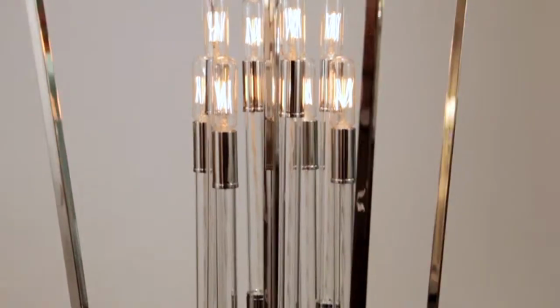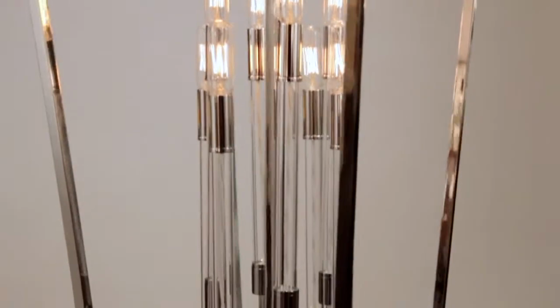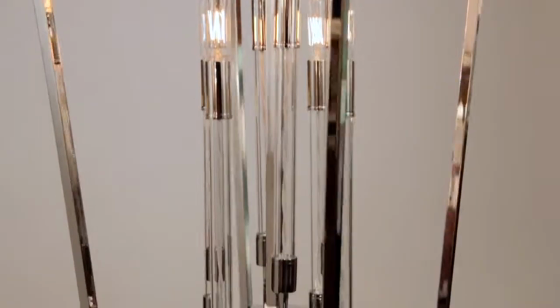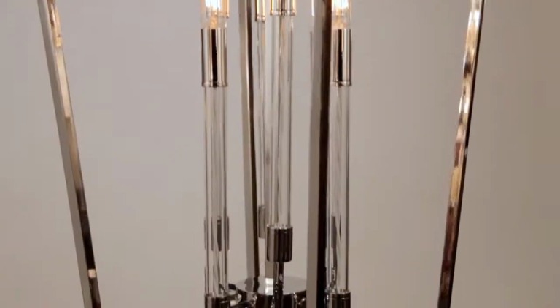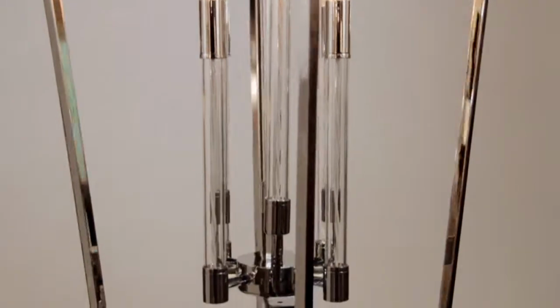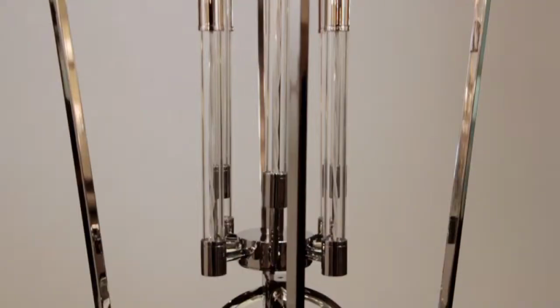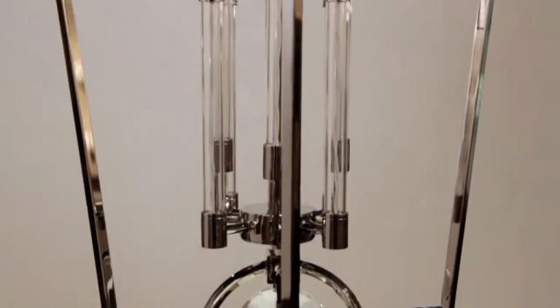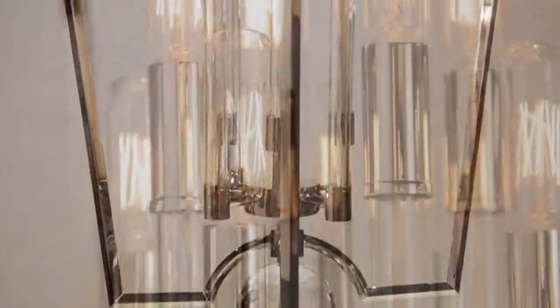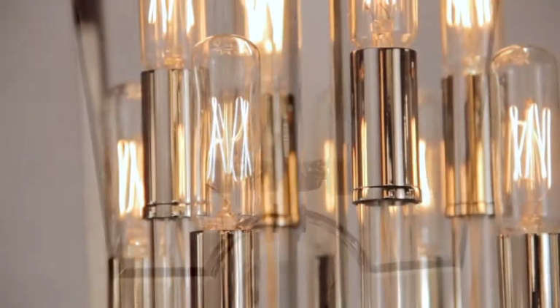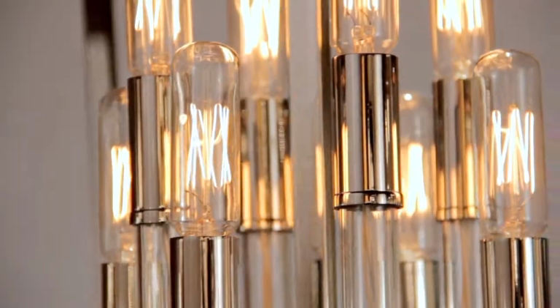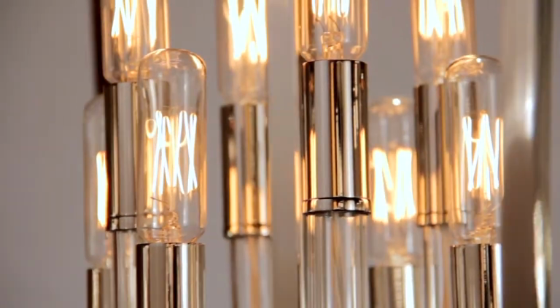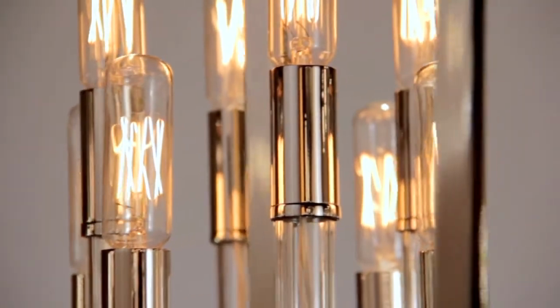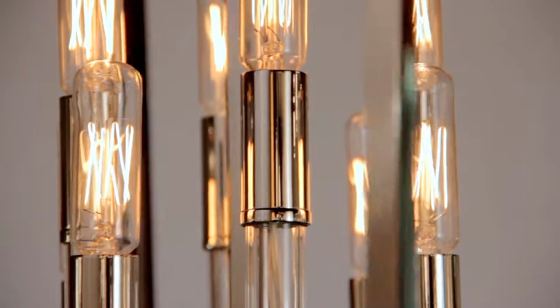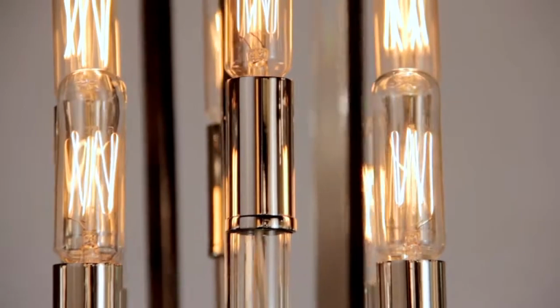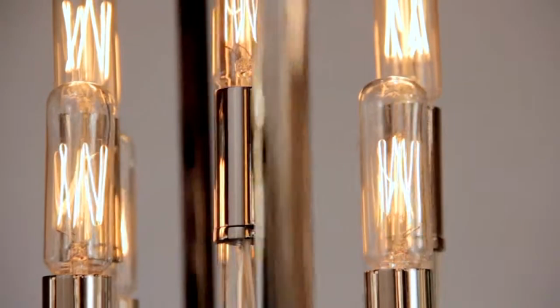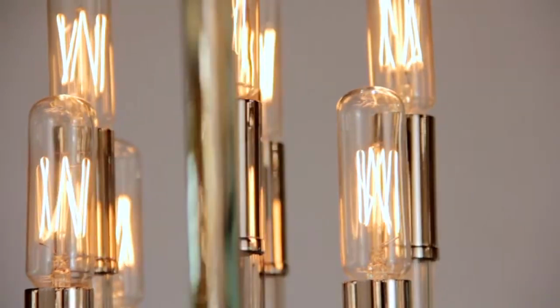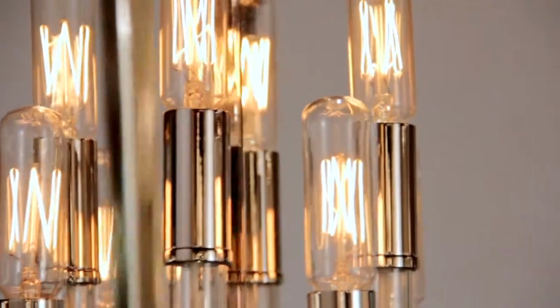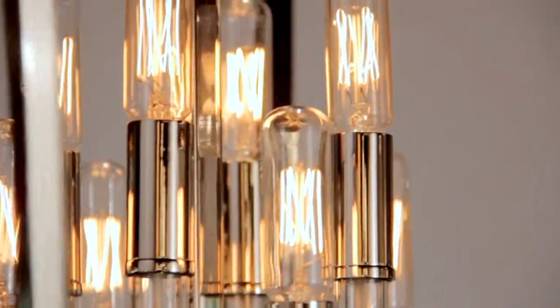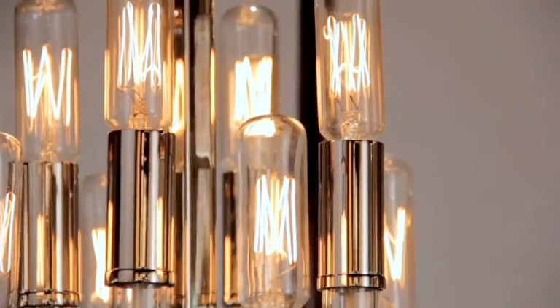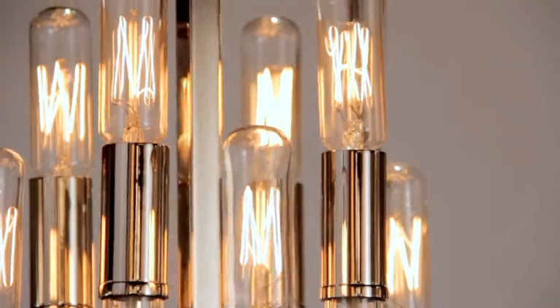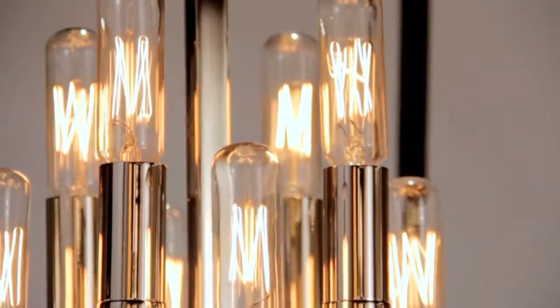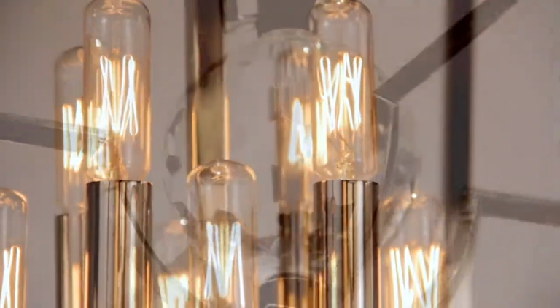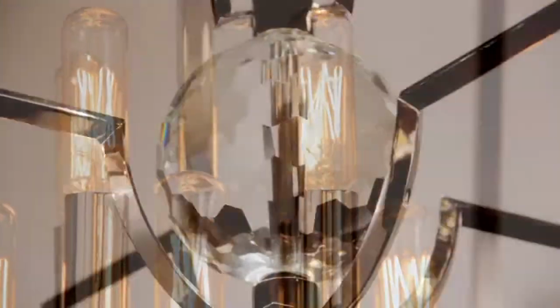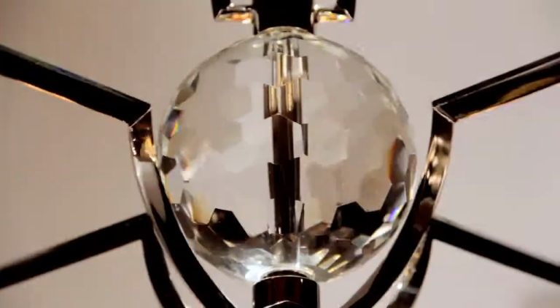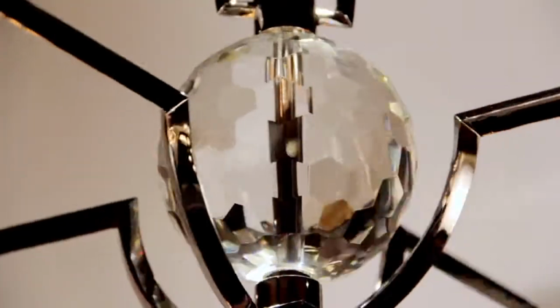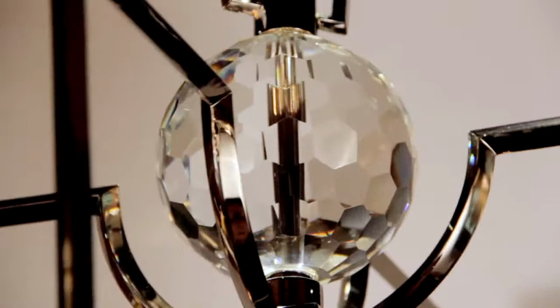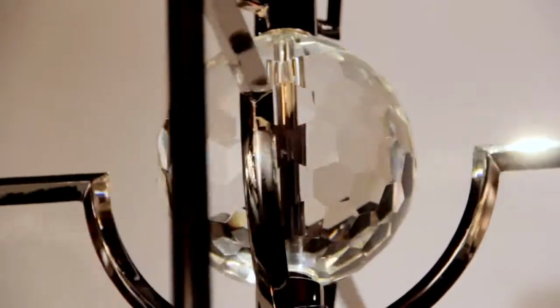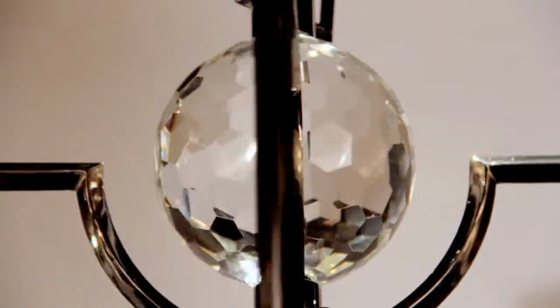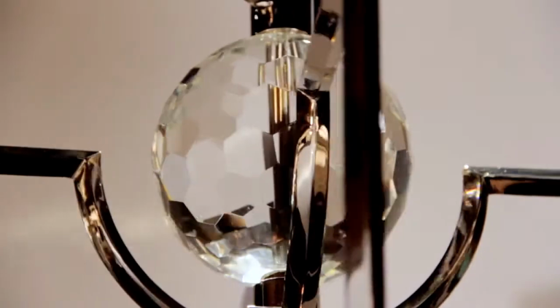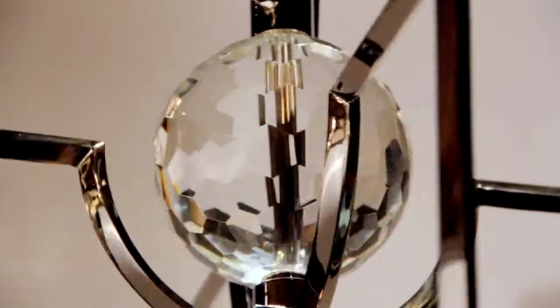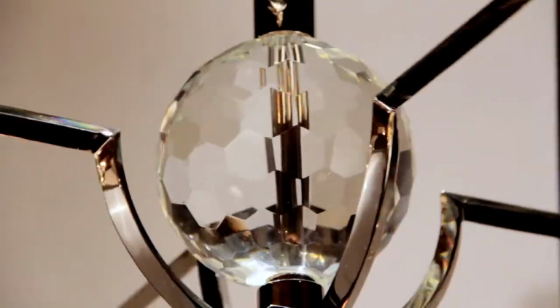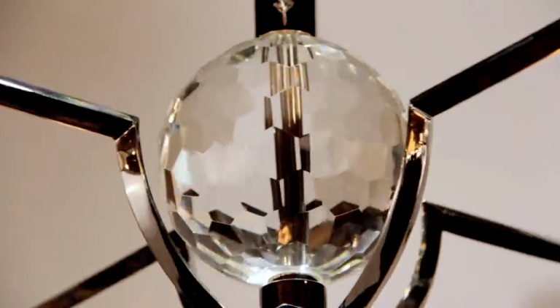In addition to that, we have glass candlesticks, which allow you to see through the old-fashioned style wiring that they used many years ago with the braids, and to accent this piece is the beautiful hand-cut crystal ball that's on the top and the bottom.